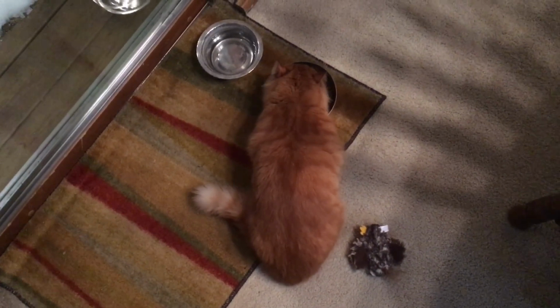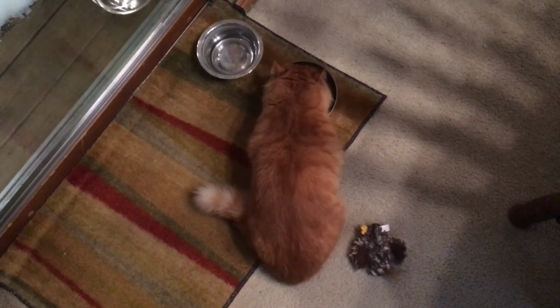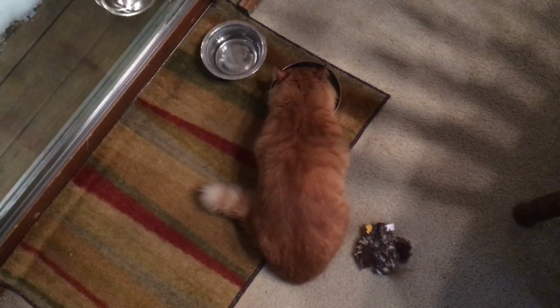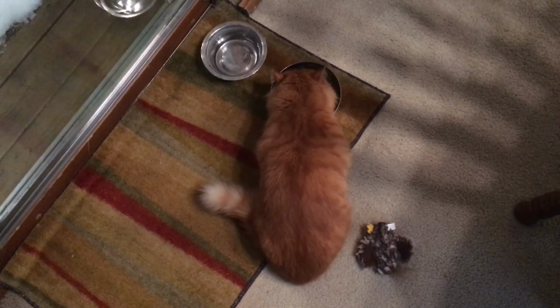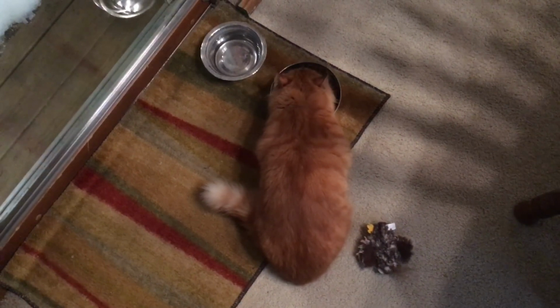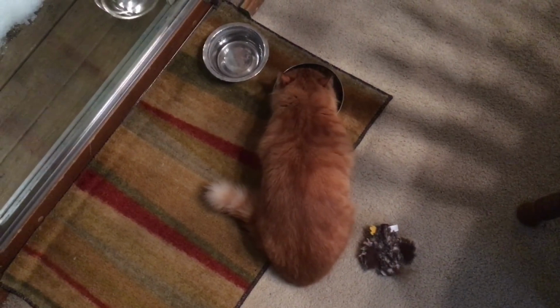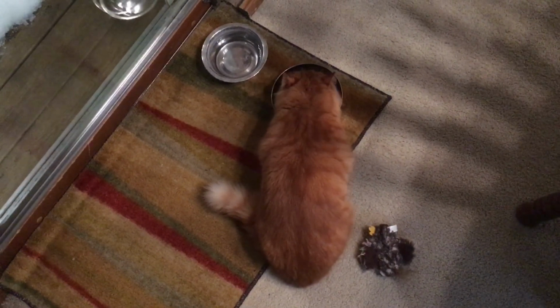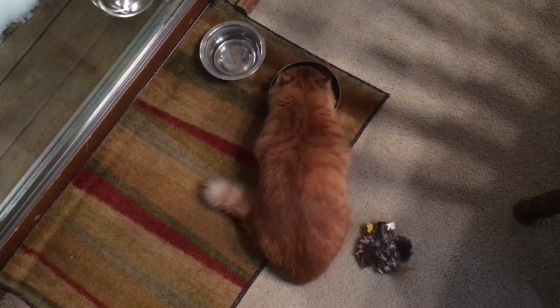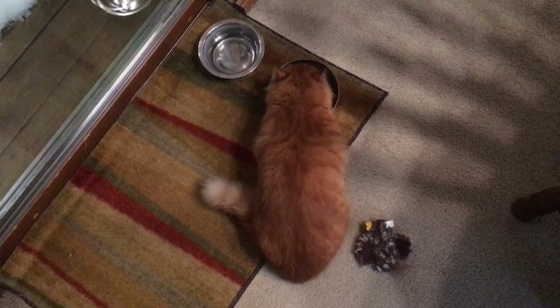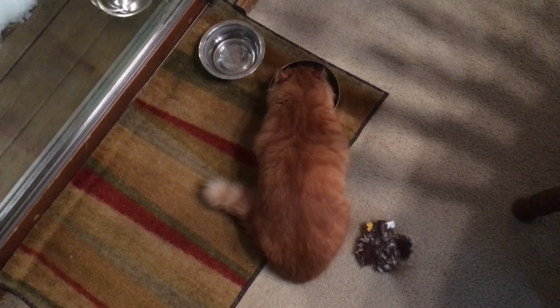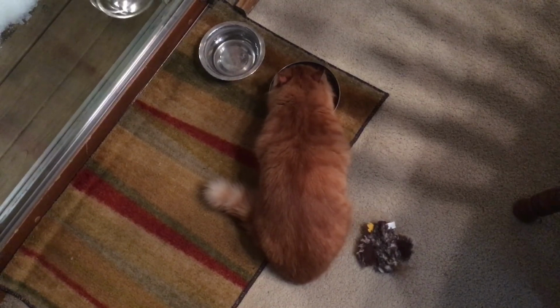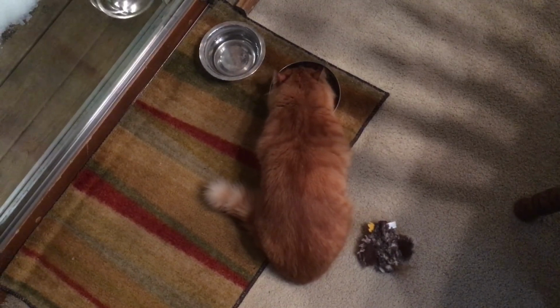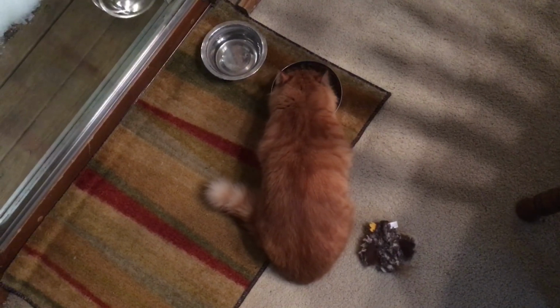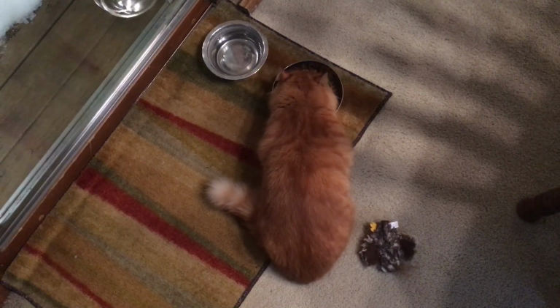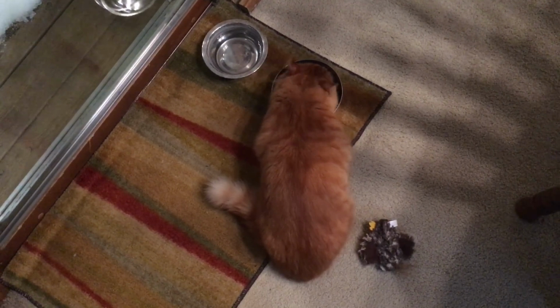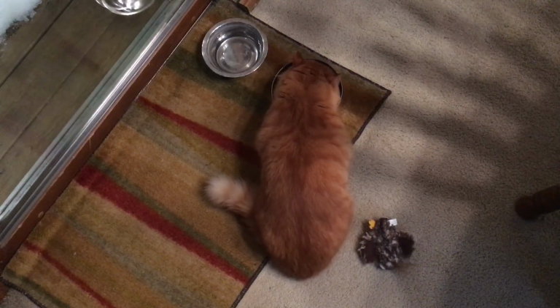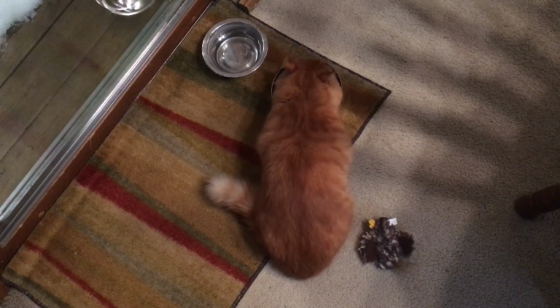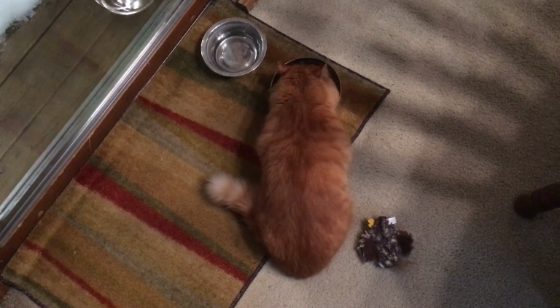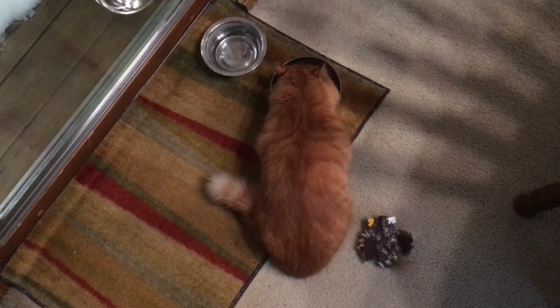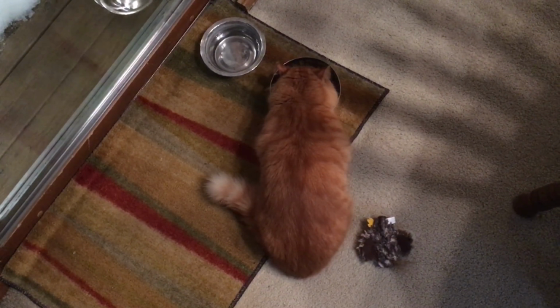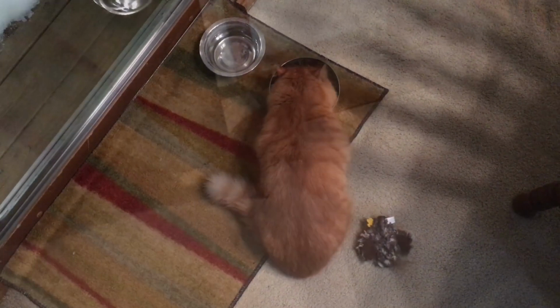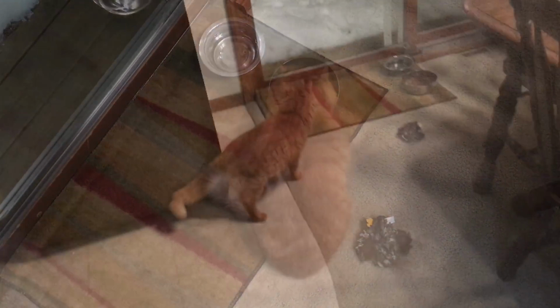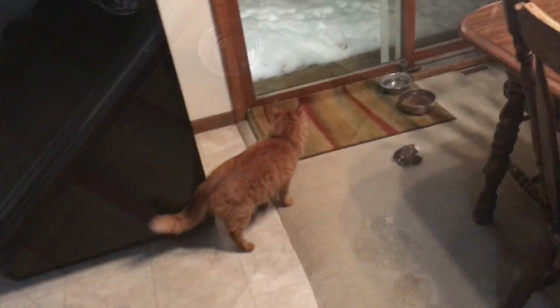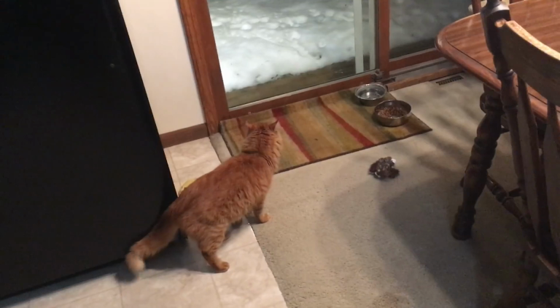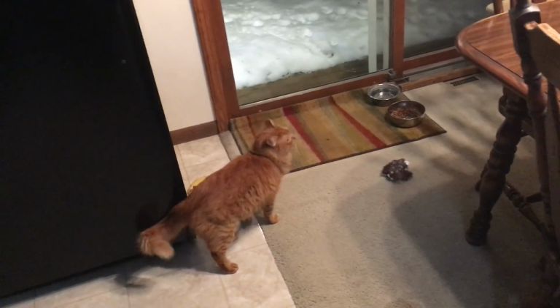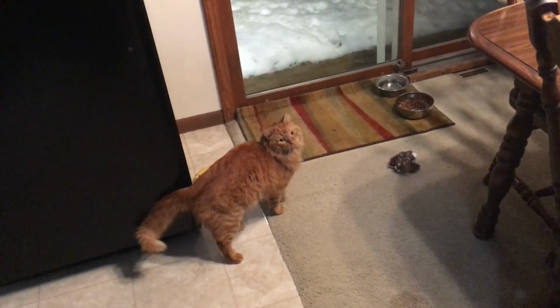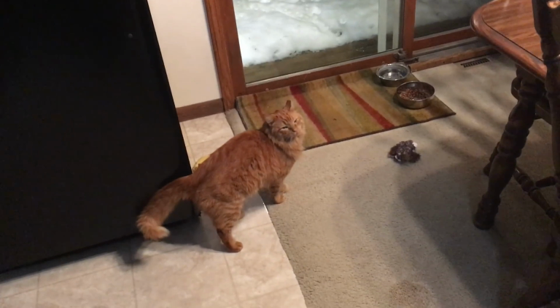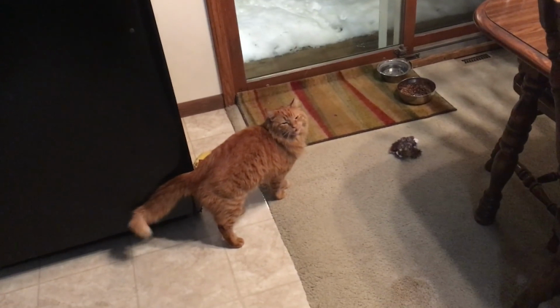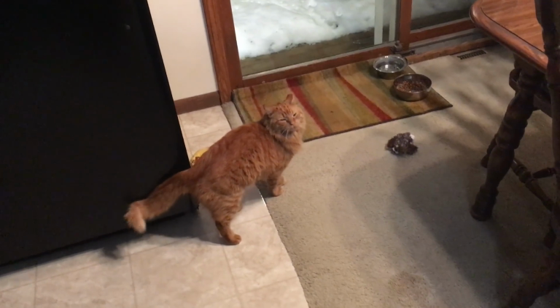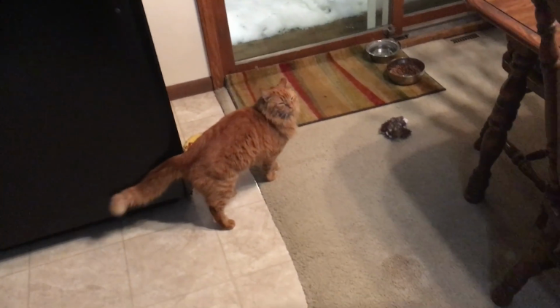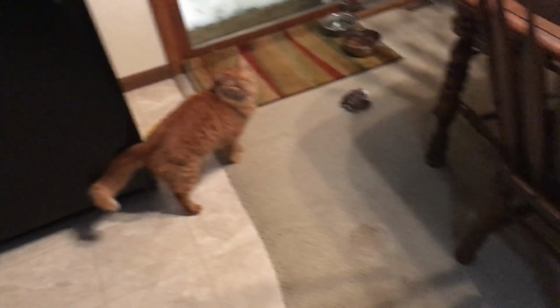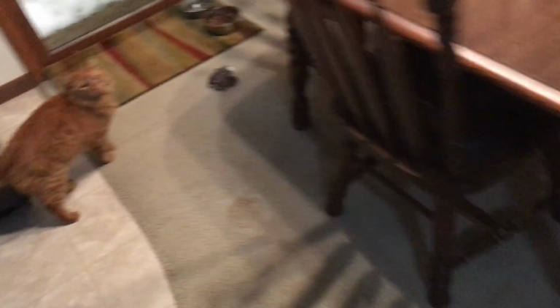We'll resume, maybe tomorrow morning. Do you want to play downstairs, buddy? Come on, let's go down here.